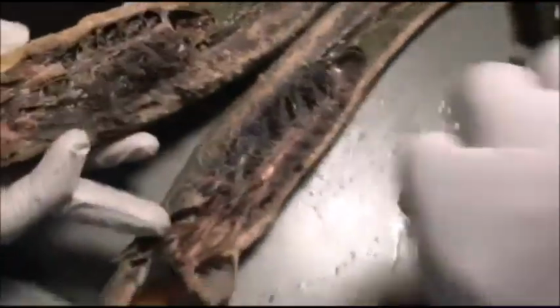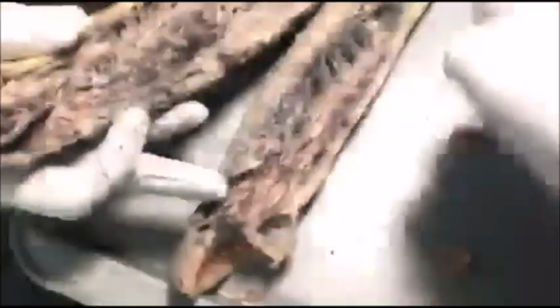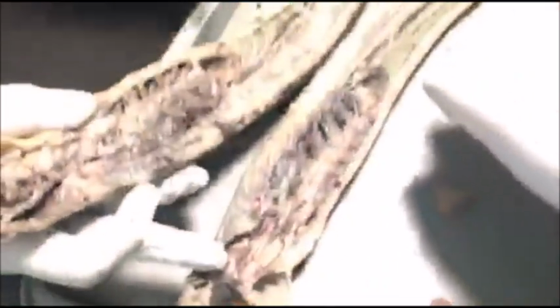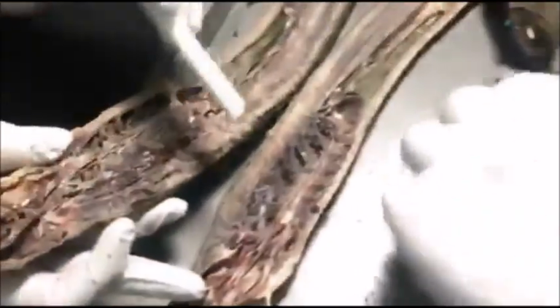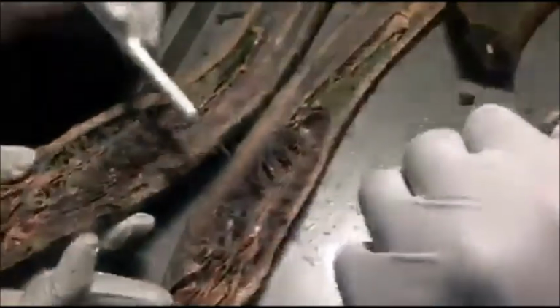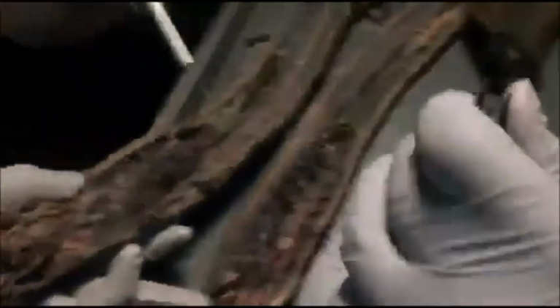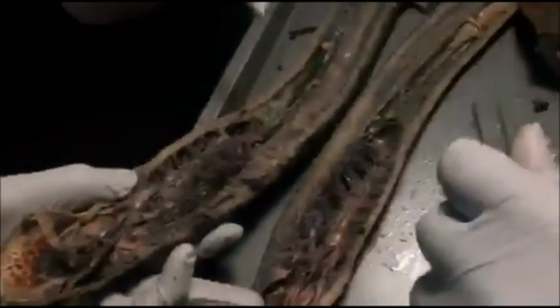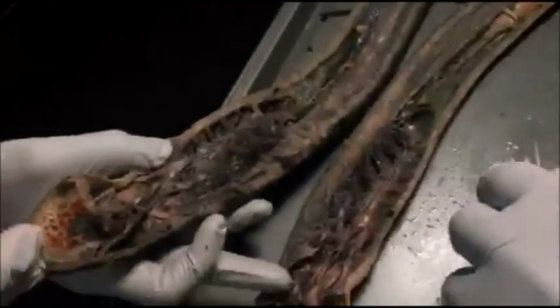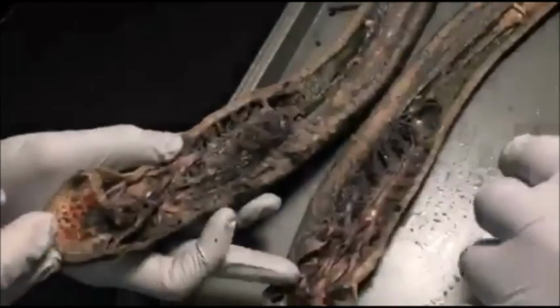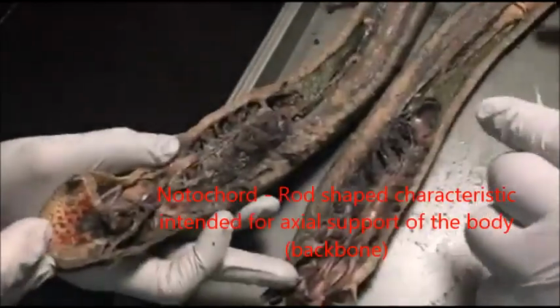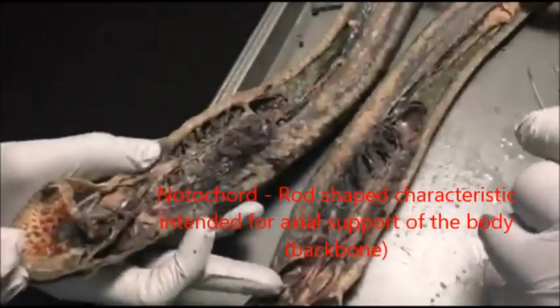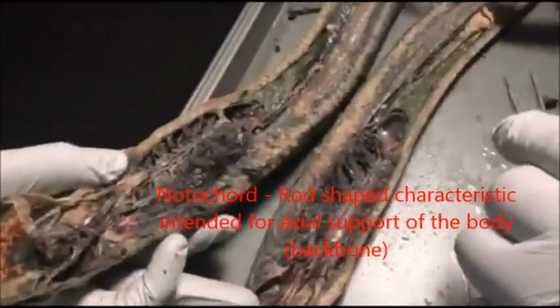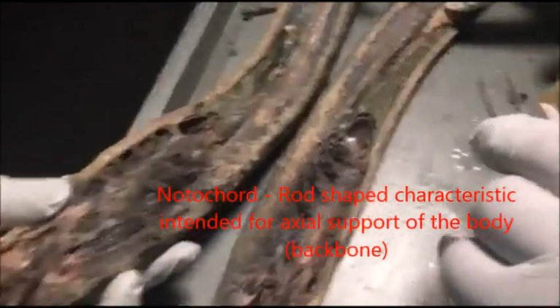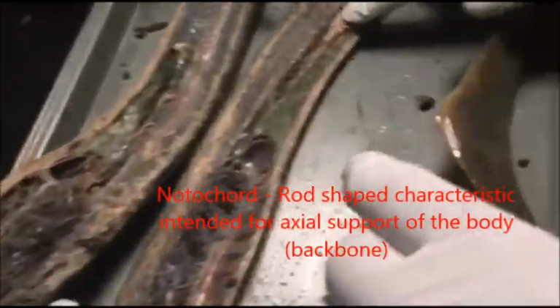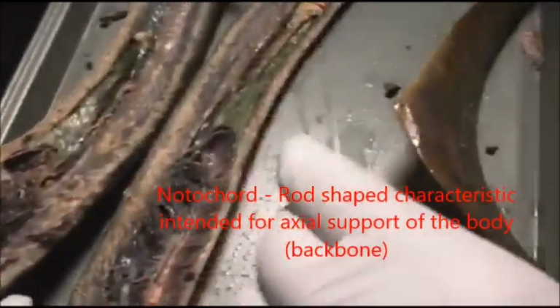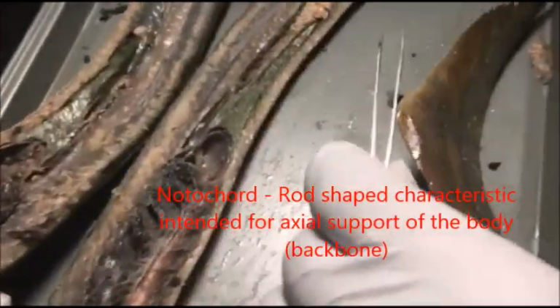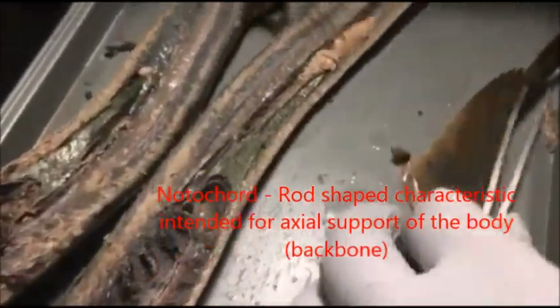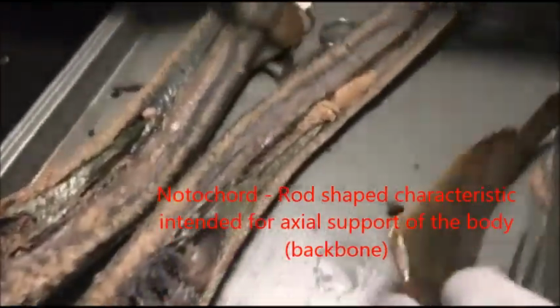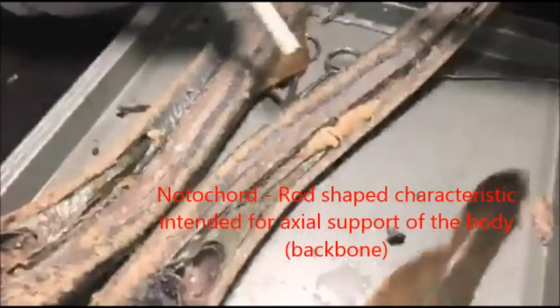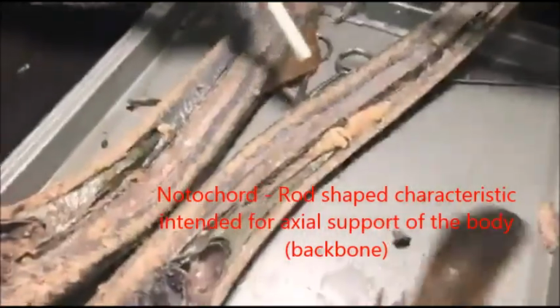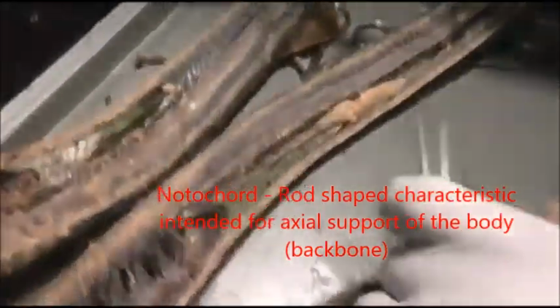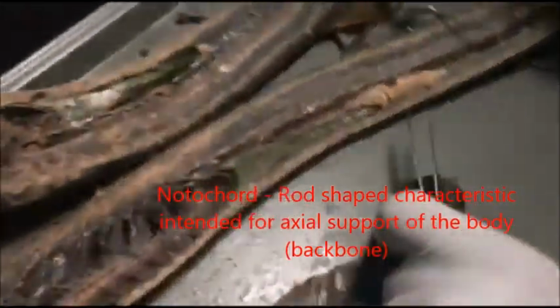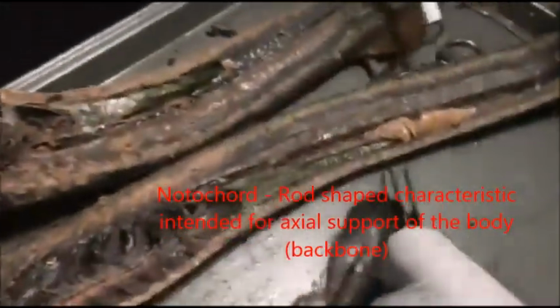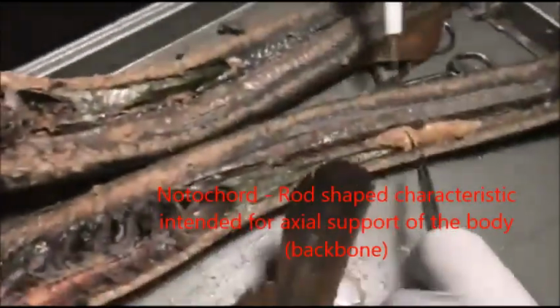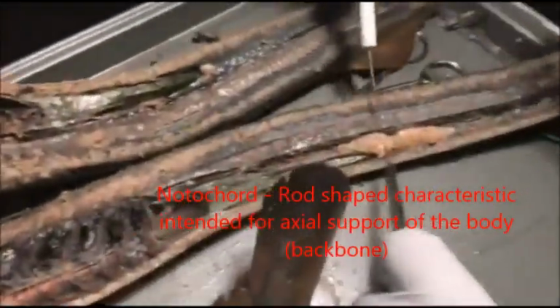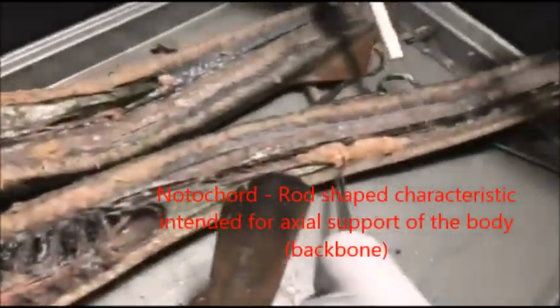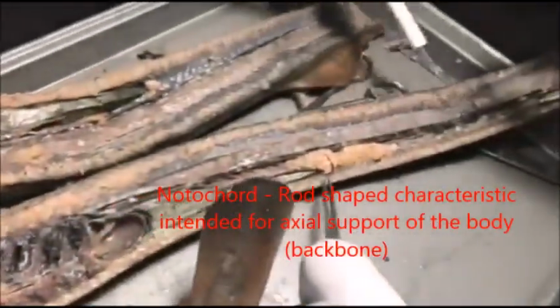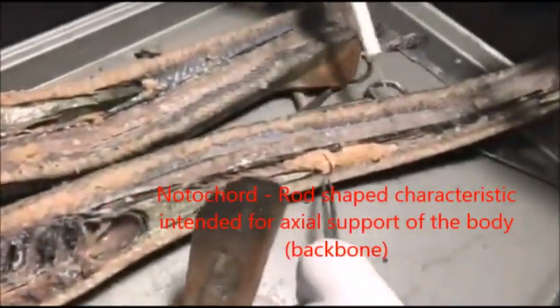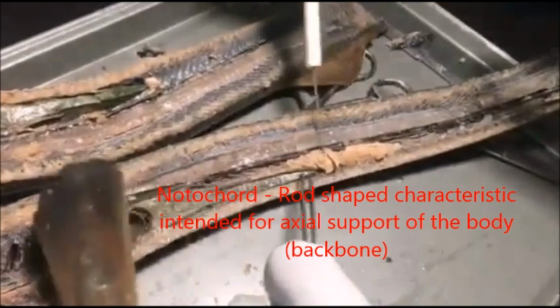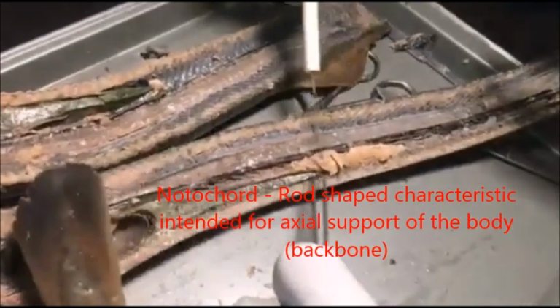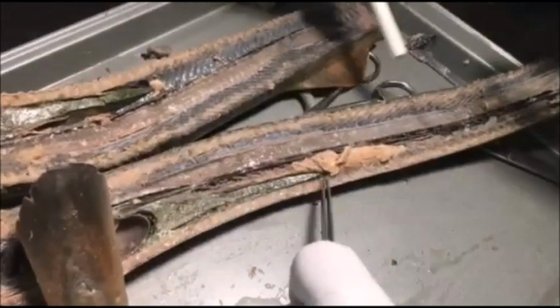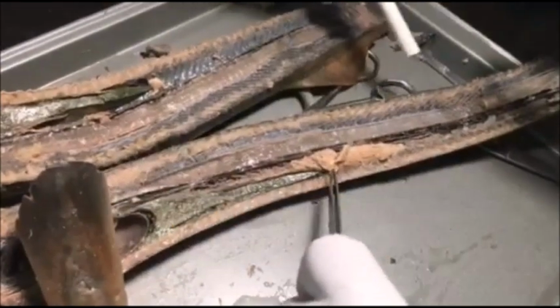Under the myotomes we have the notochord, which is basically the backbone of the fish and is made of cartilage. Finally, we have the intestines down here.